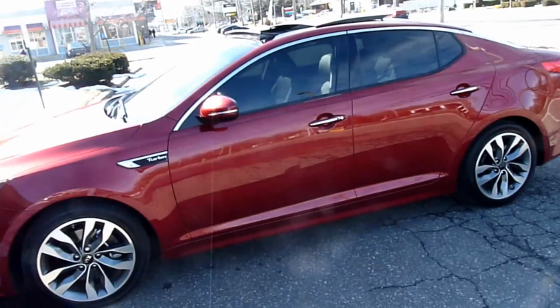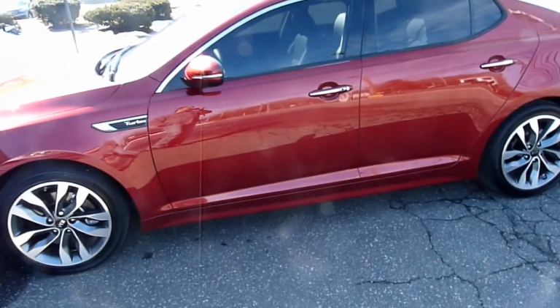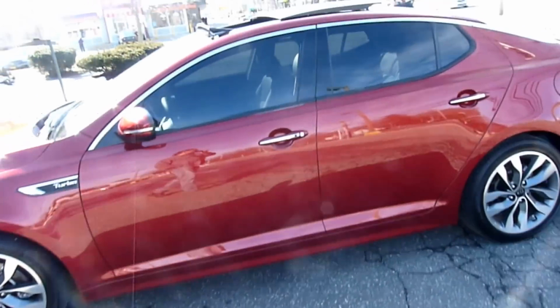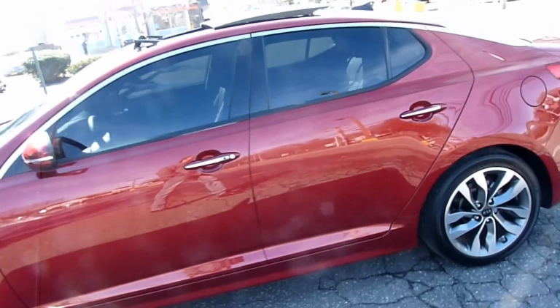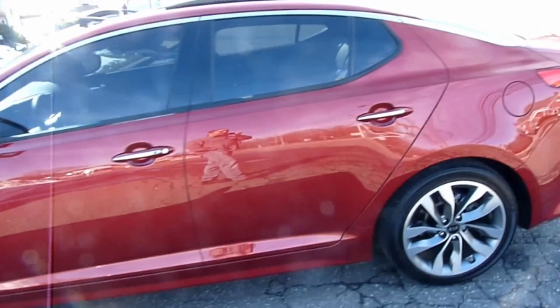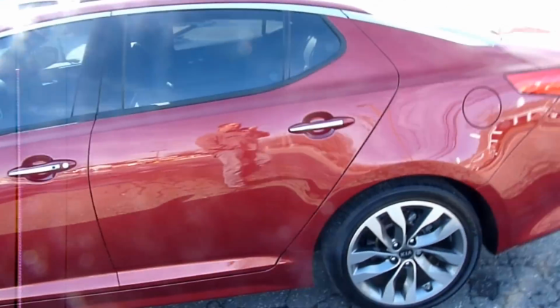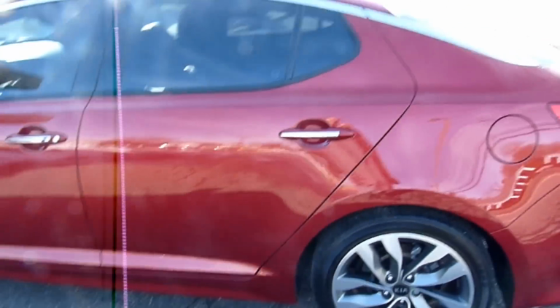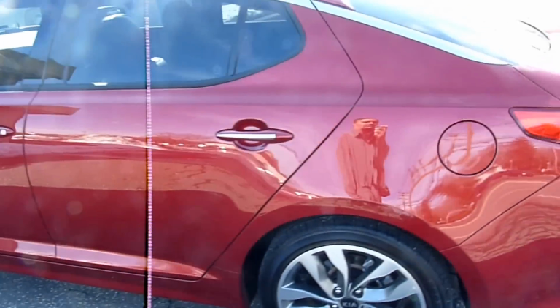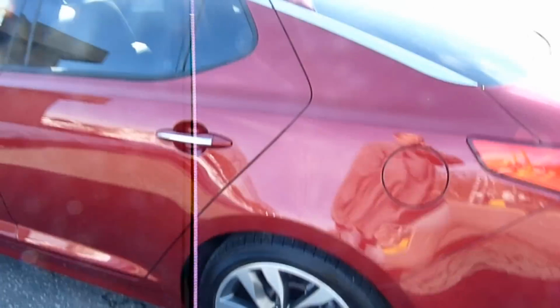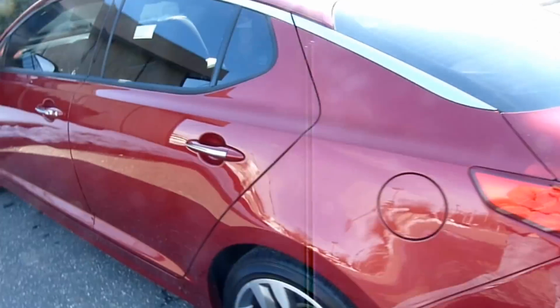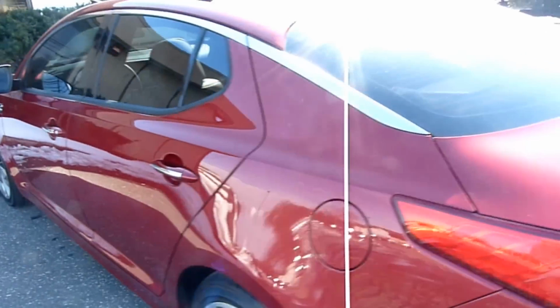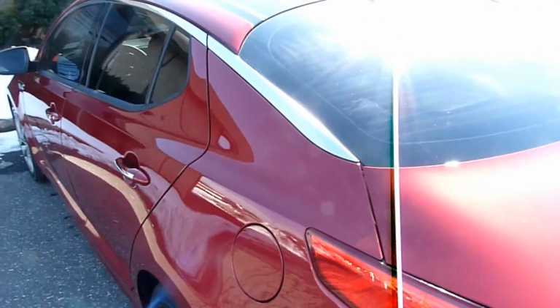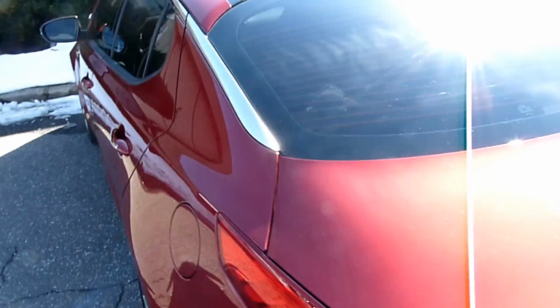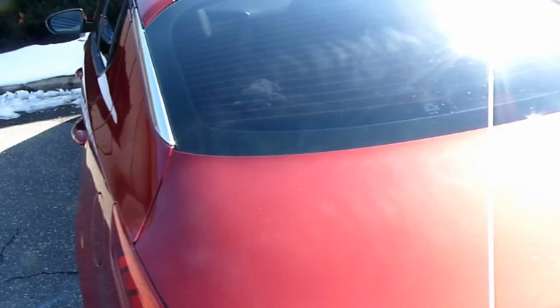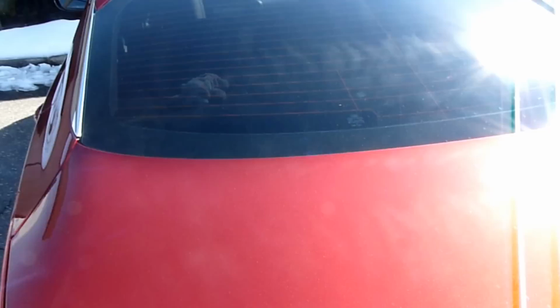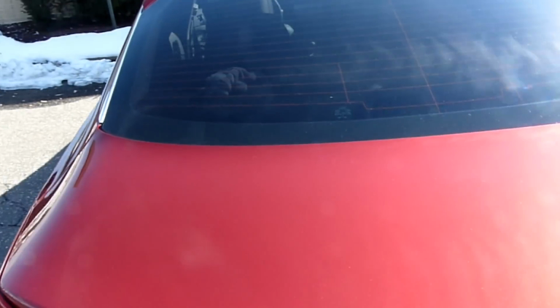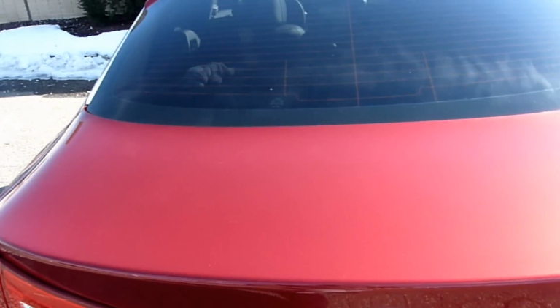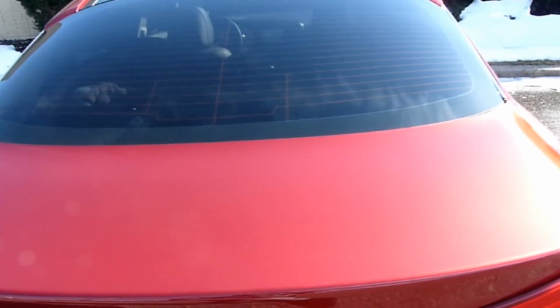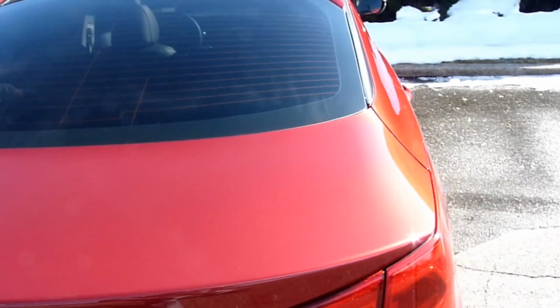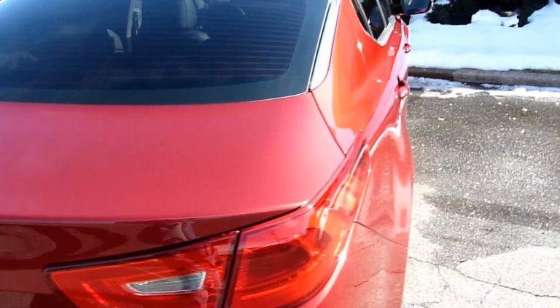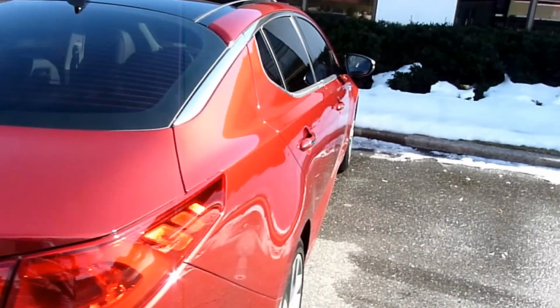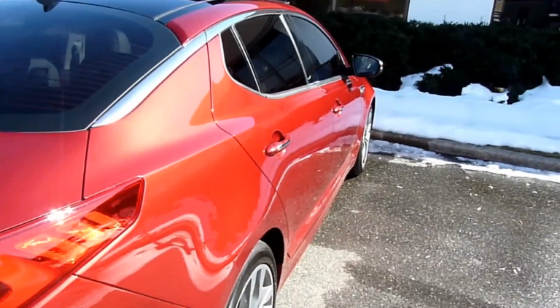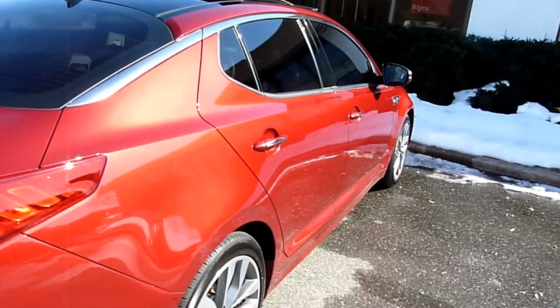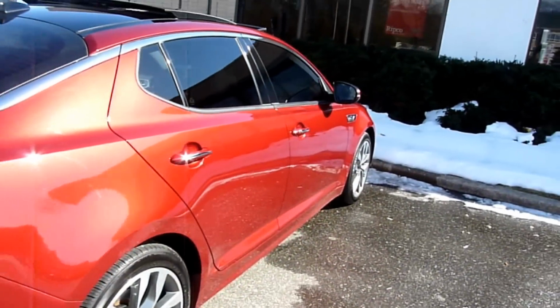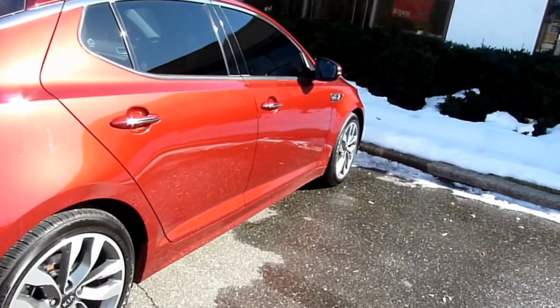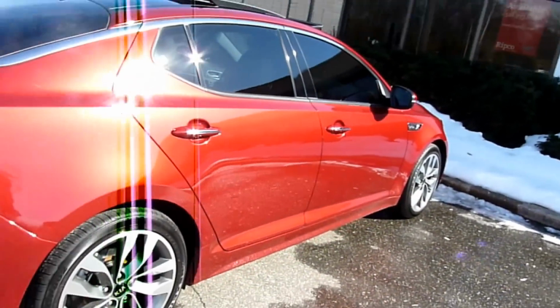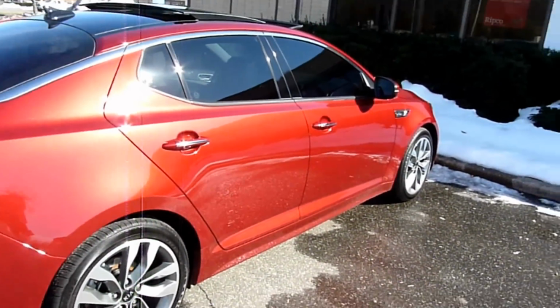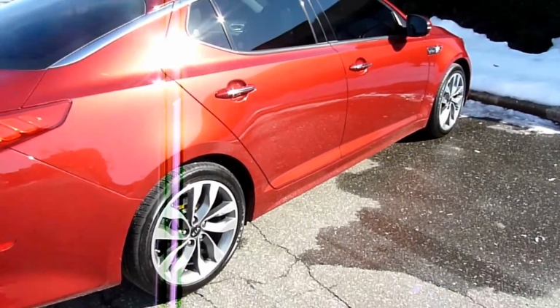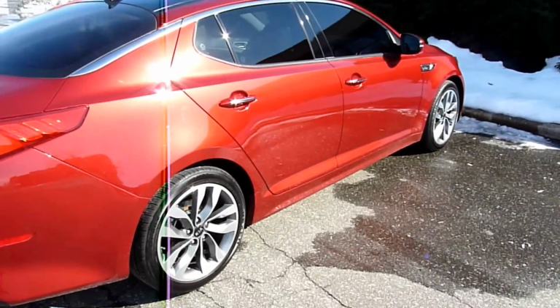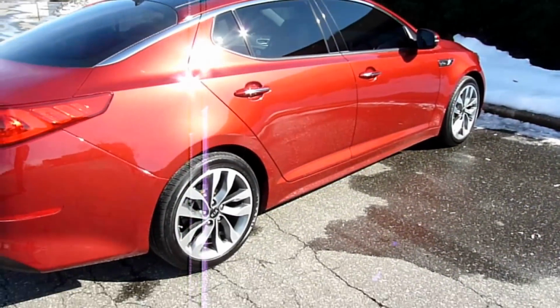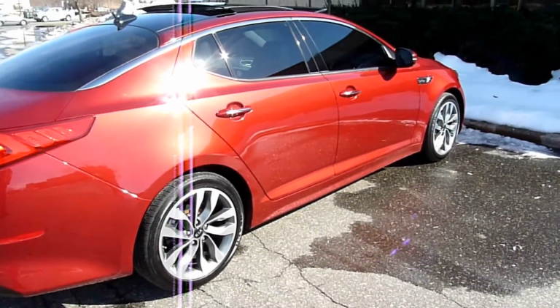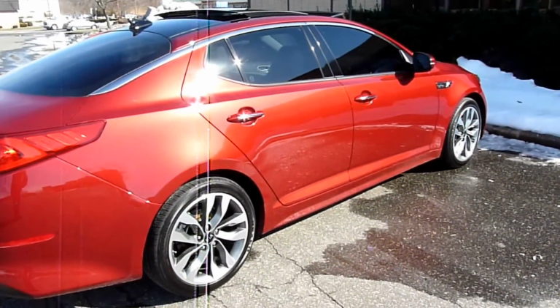These are the 18-inch wheels. There are 19-inch wheels available on the Limited model, but then it starts to get way too expensive. The car is definitely good looking — beautiful paint, especially when it's new and shiny.